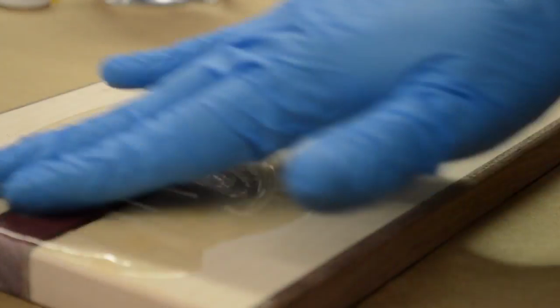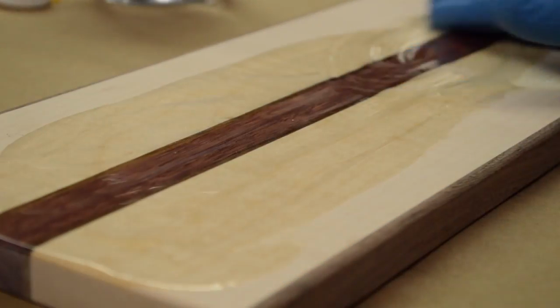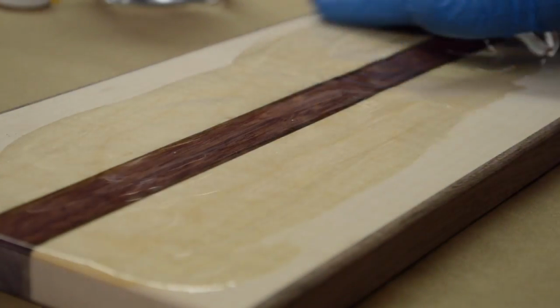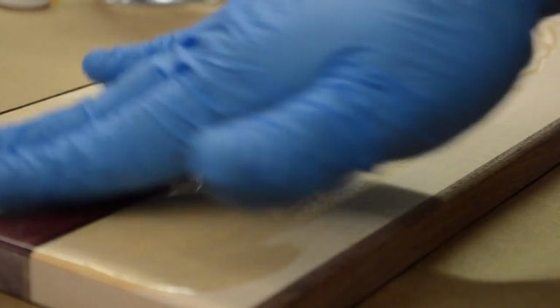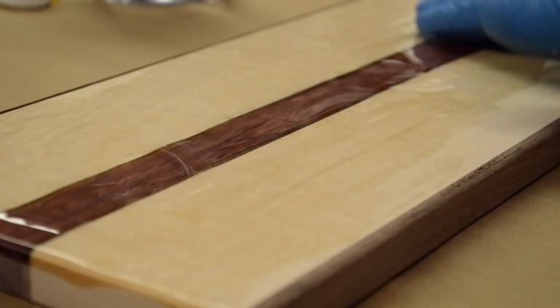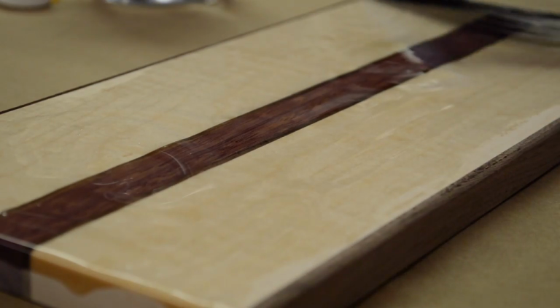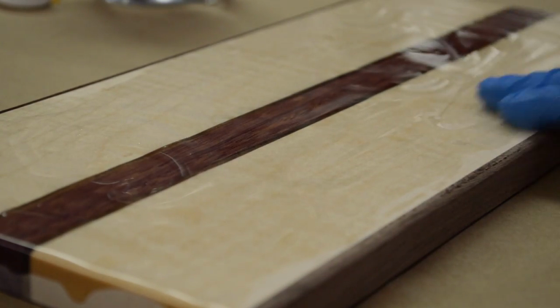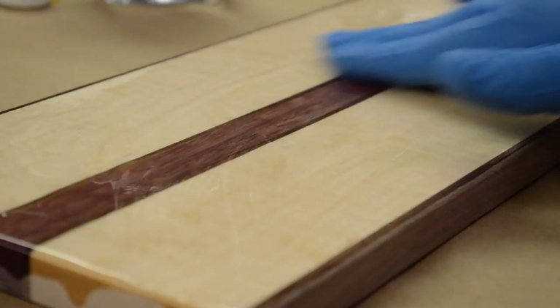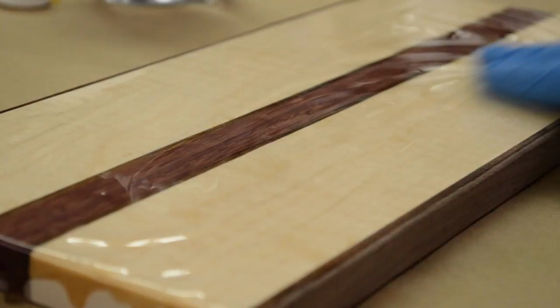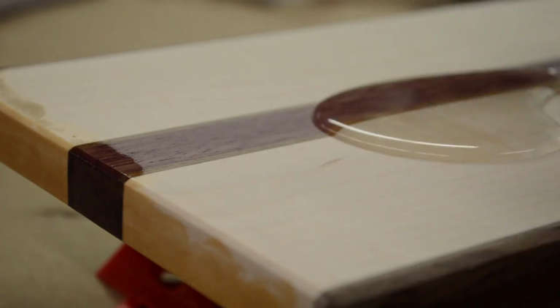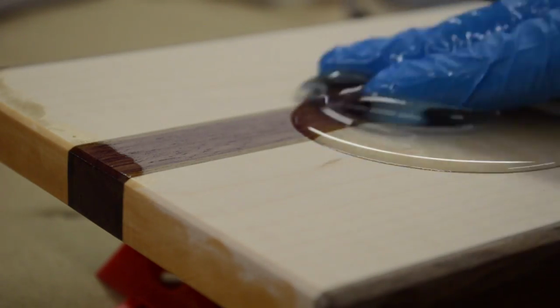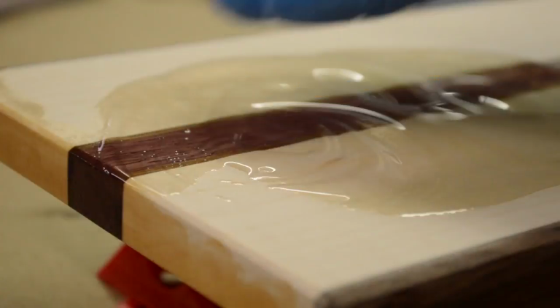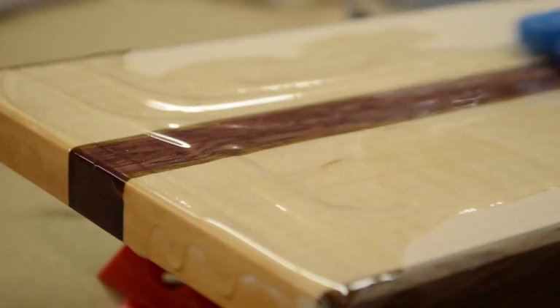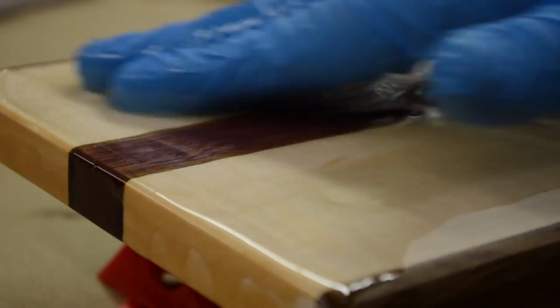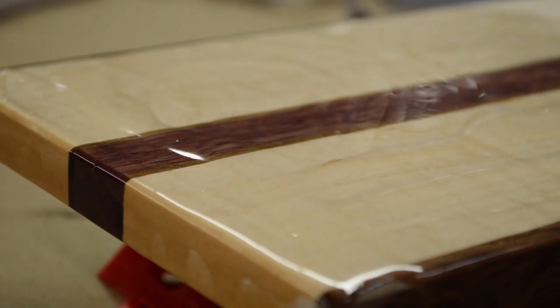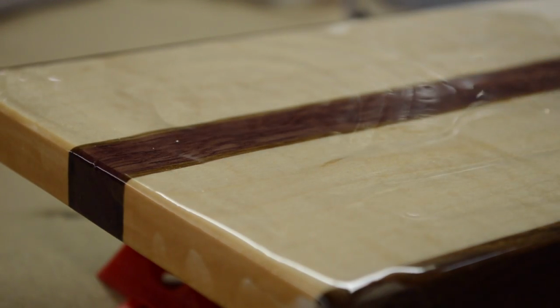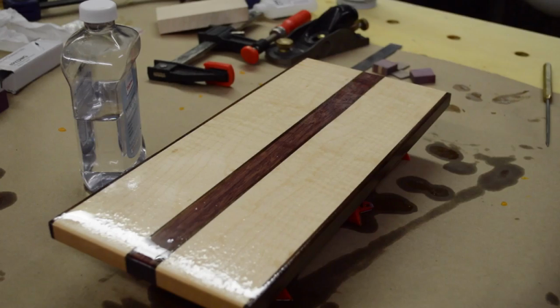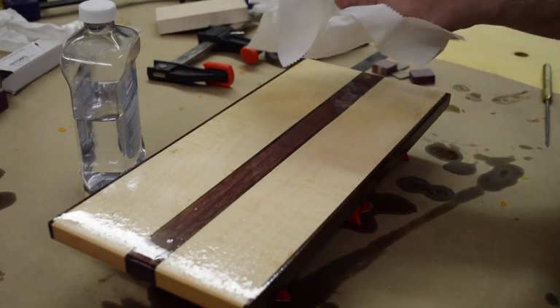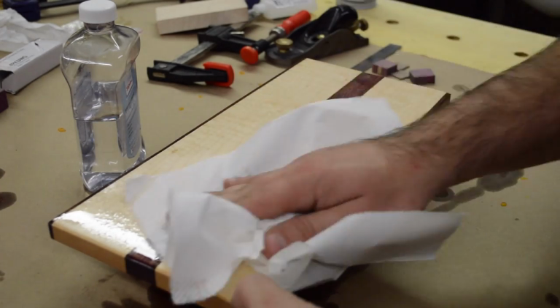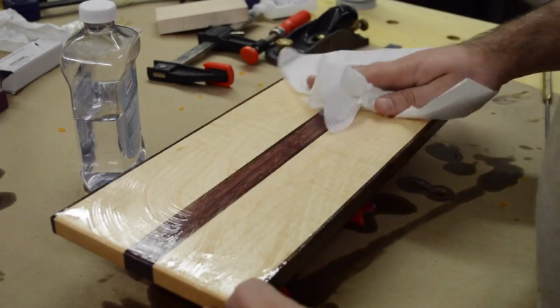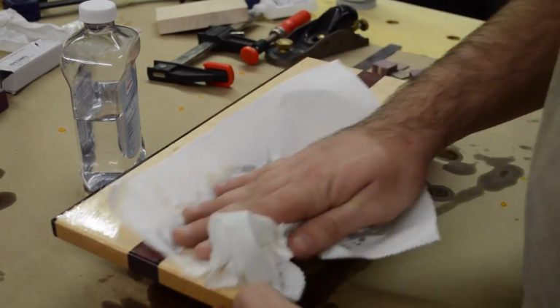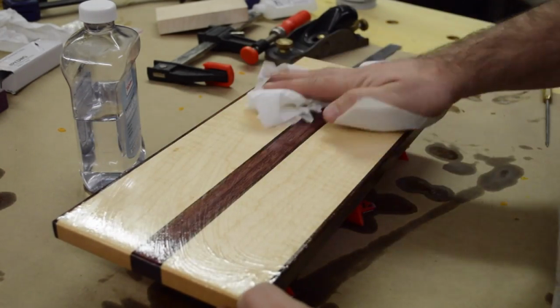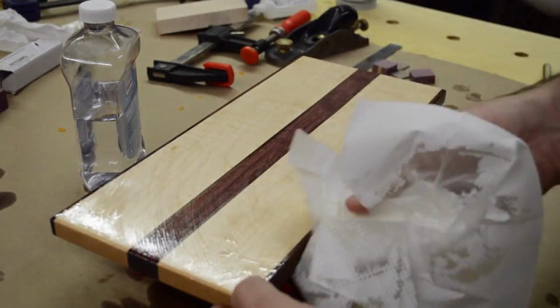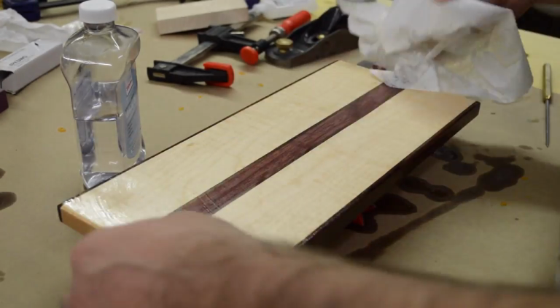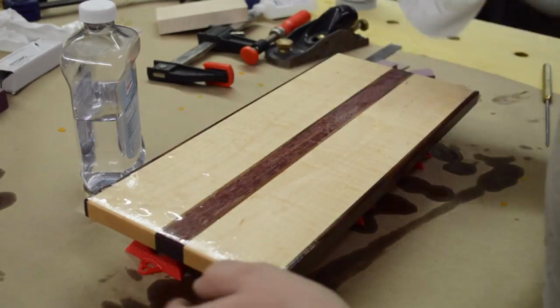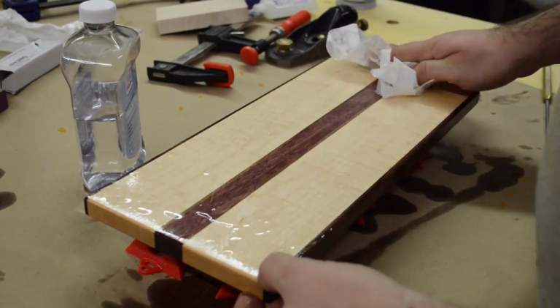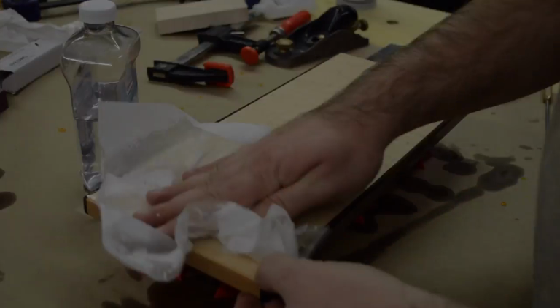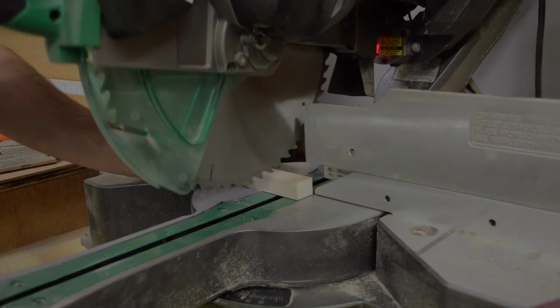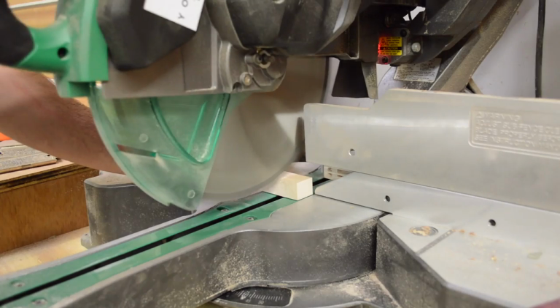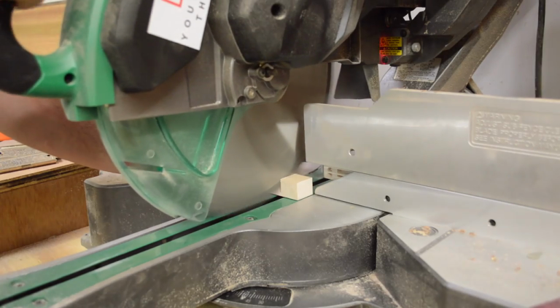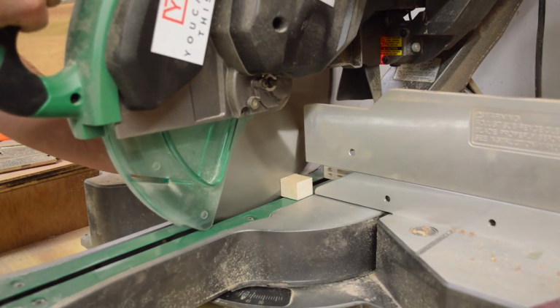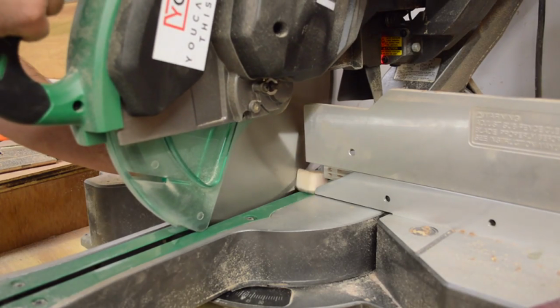I finish with mineral oil because it's really easy to apply and it's food safe. You just rub on a whole bunch, let it sit for a few hours or even overnight, then come back and rub off the excess. The cool thing is whenever the board gets dull, you can just rub on a new coat and it comes right back to life.